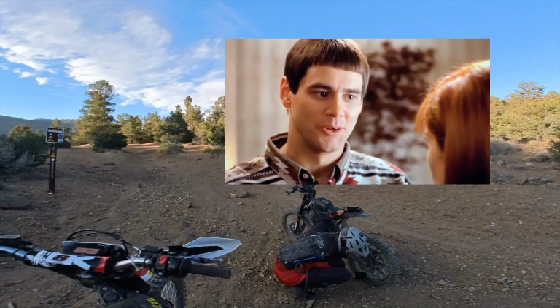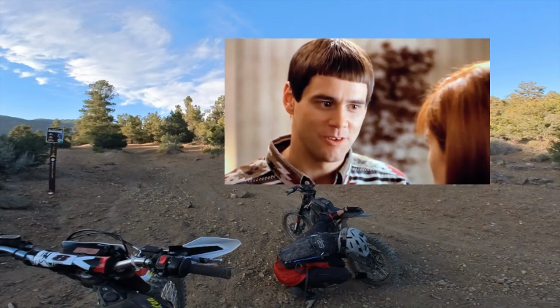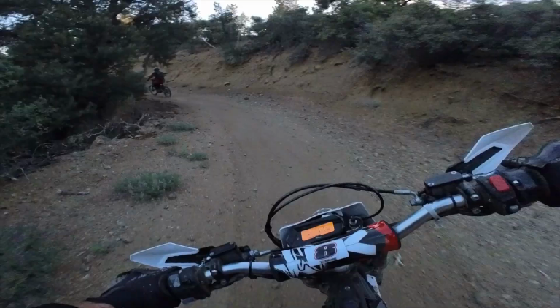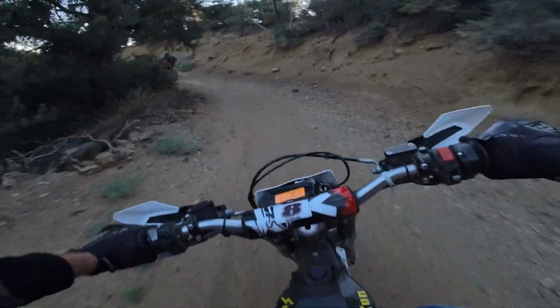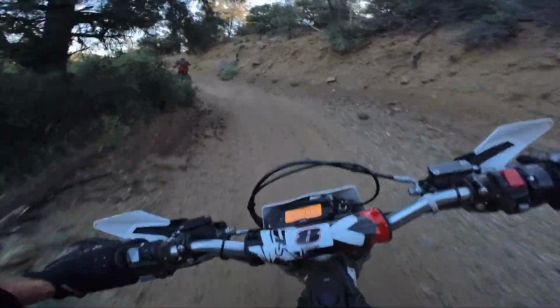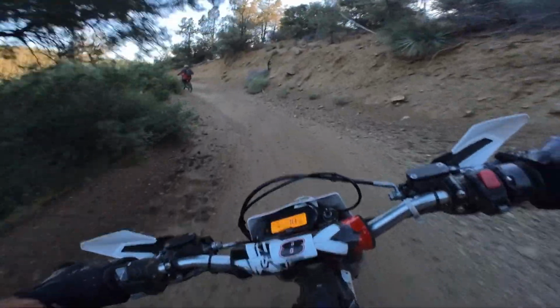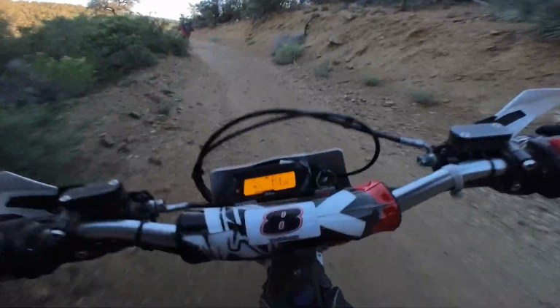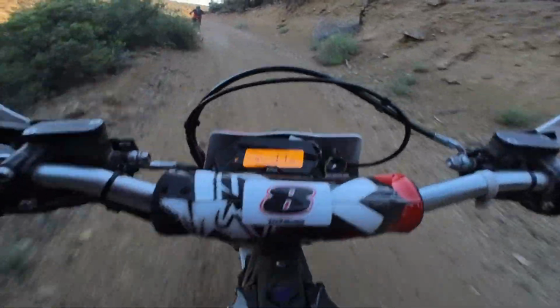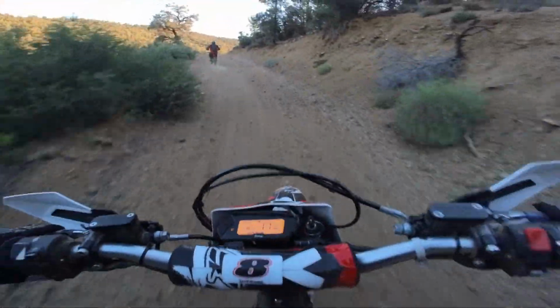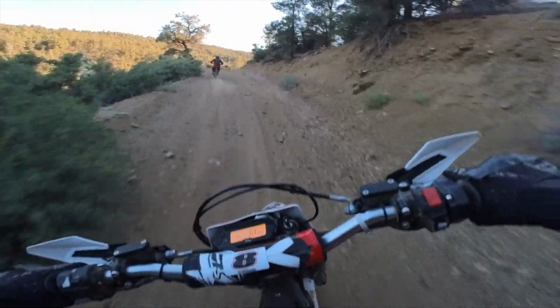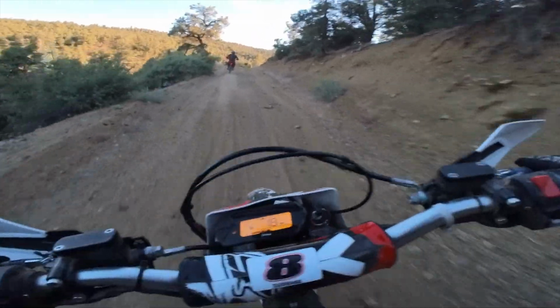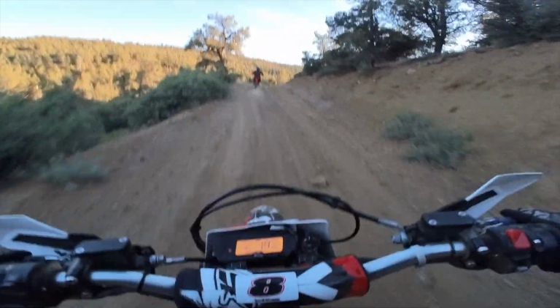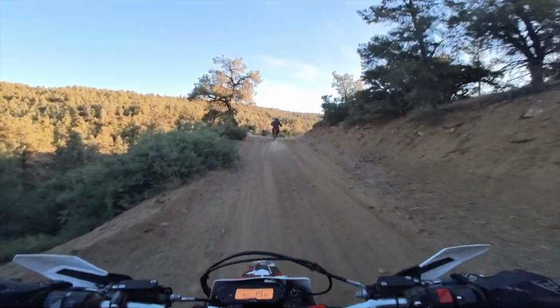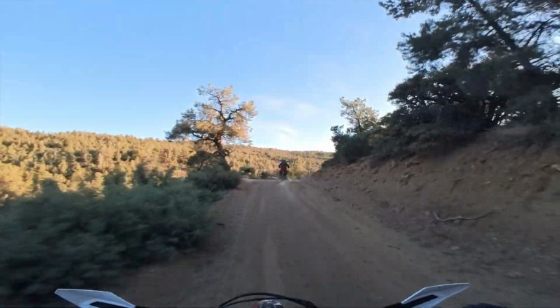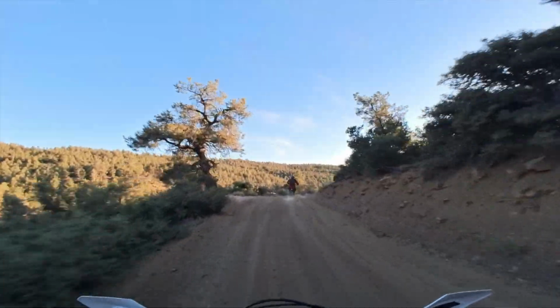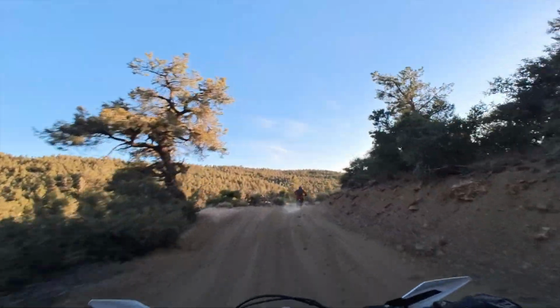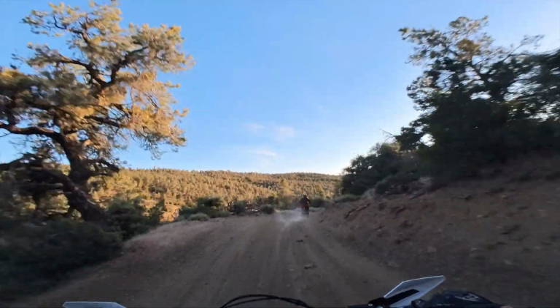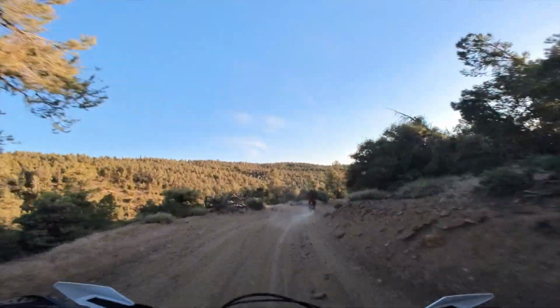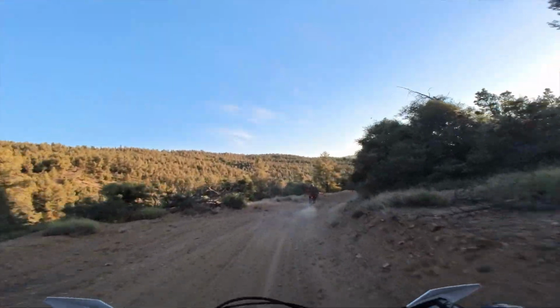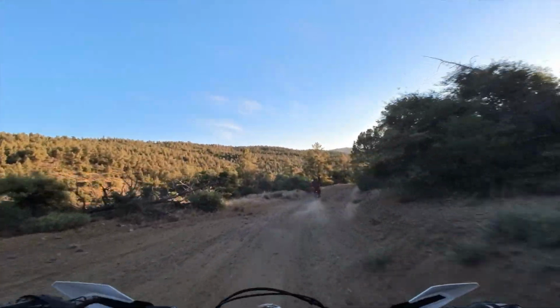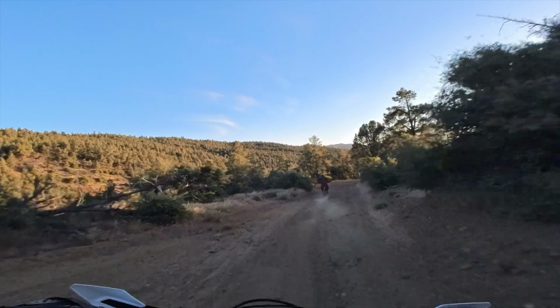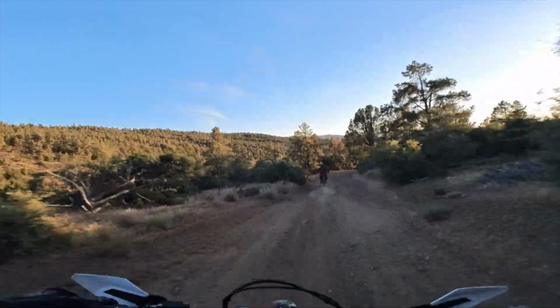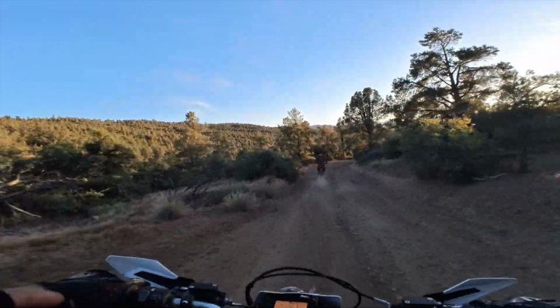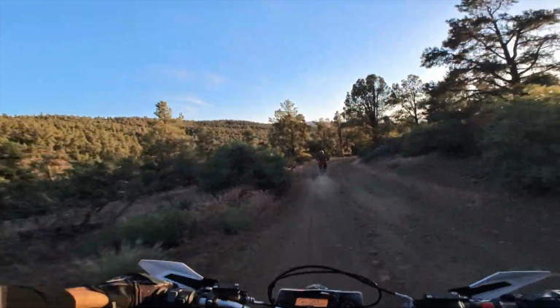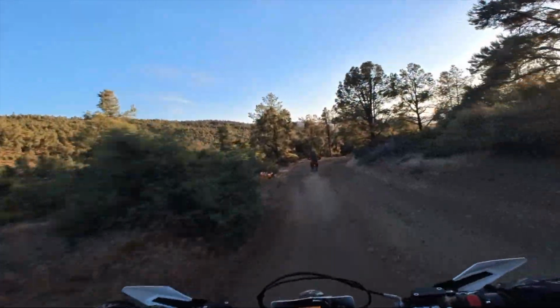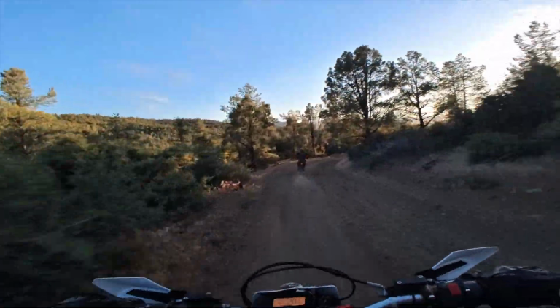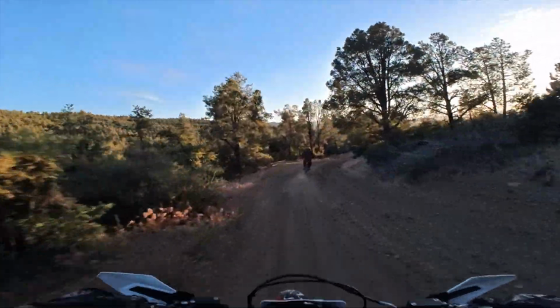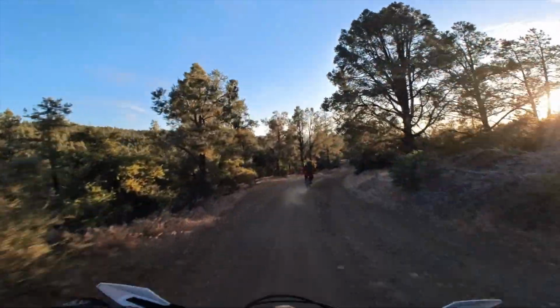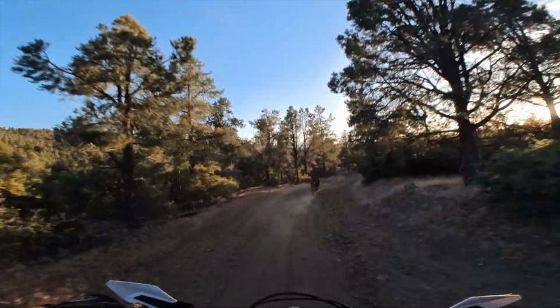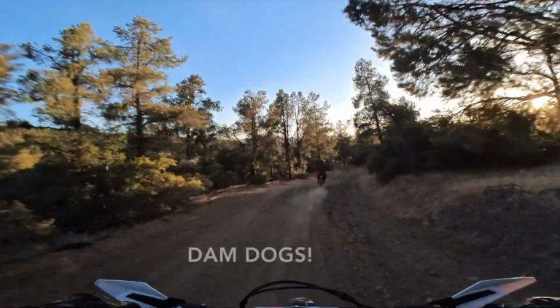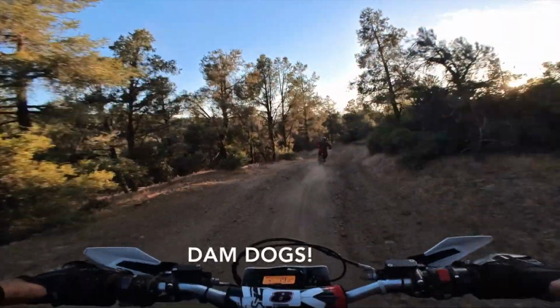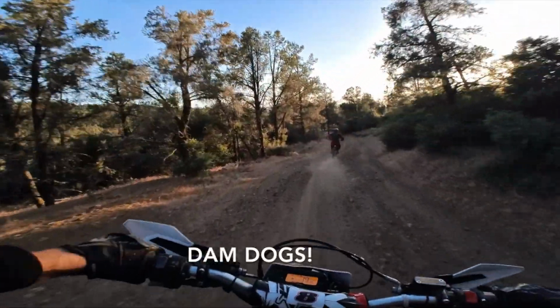So you're telling me there's a chance. I'm at 10% battery and Keith's at about 3% battery. We're still a couple miles away from the road.